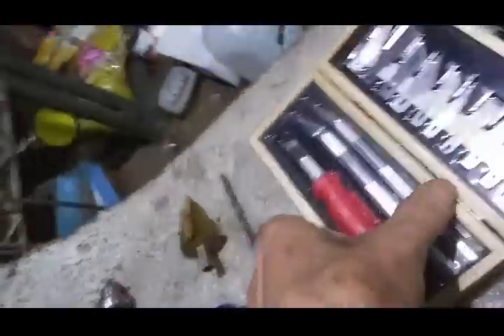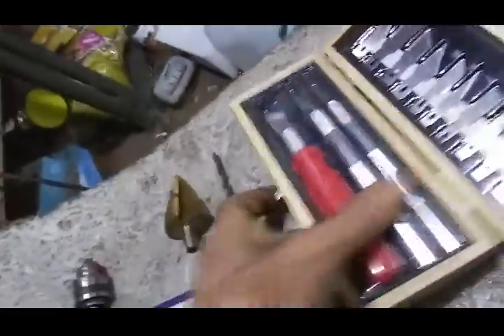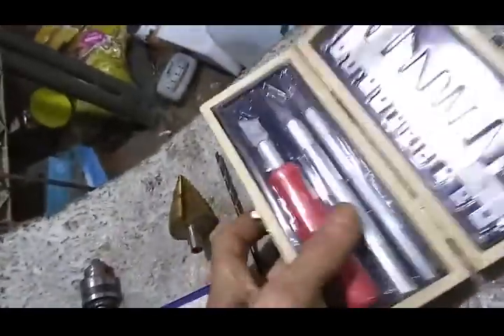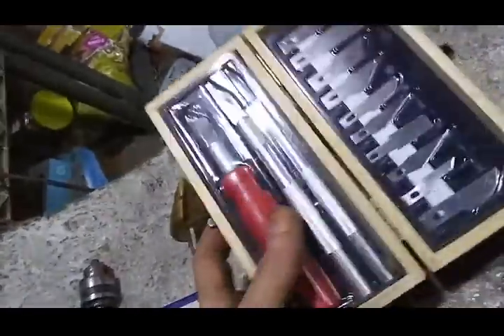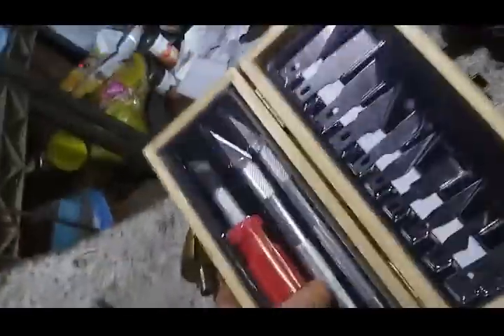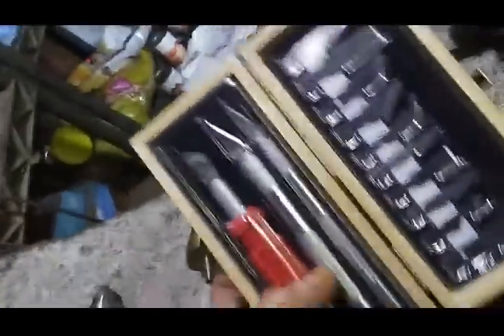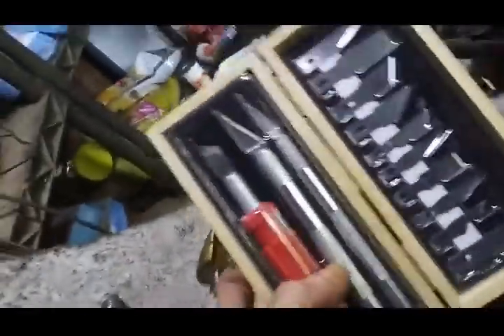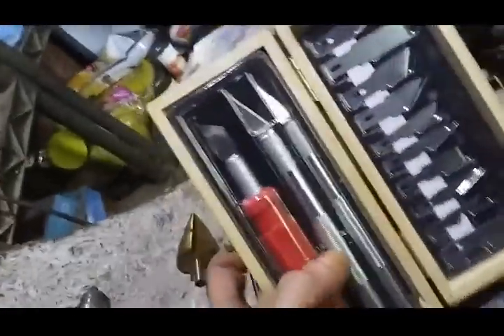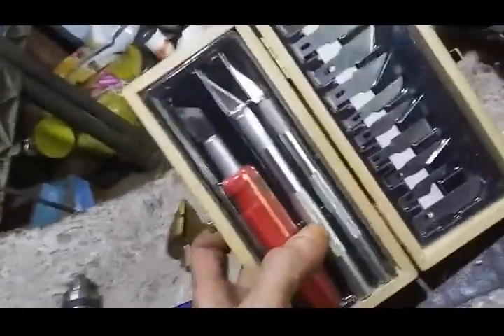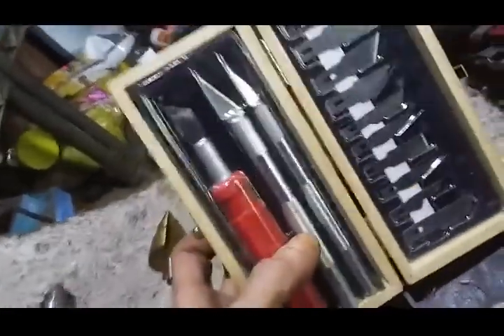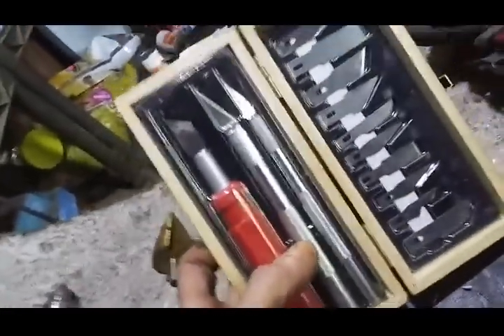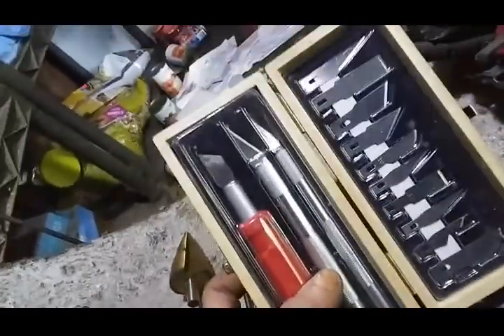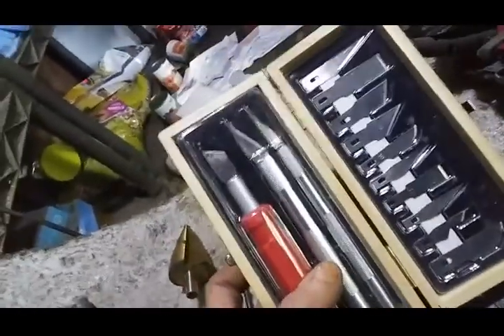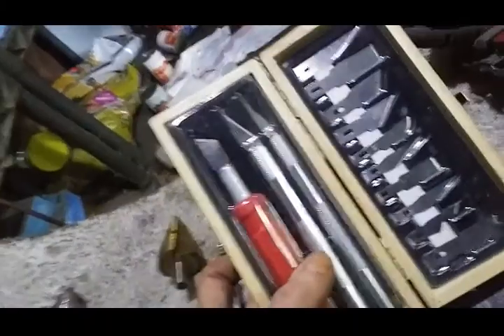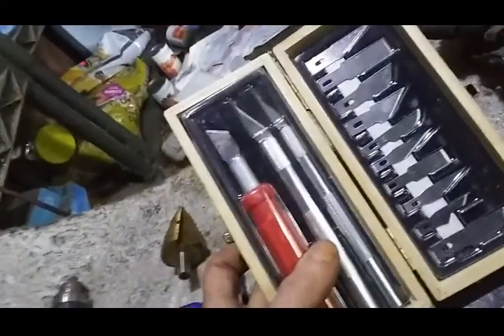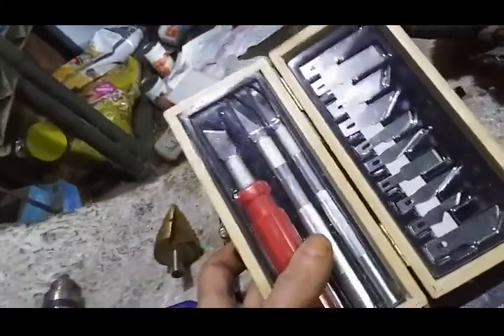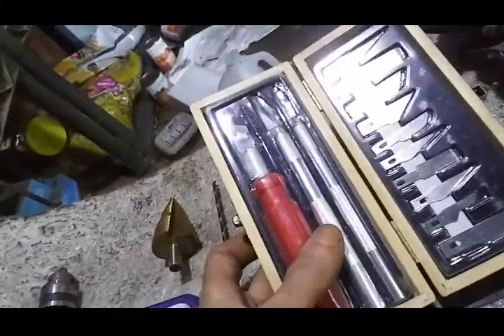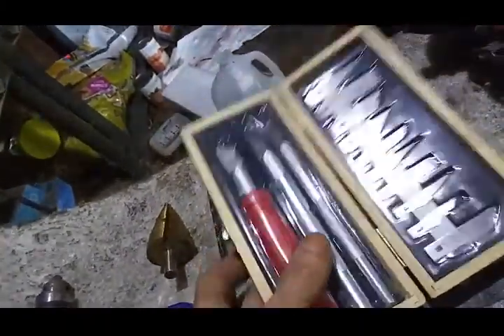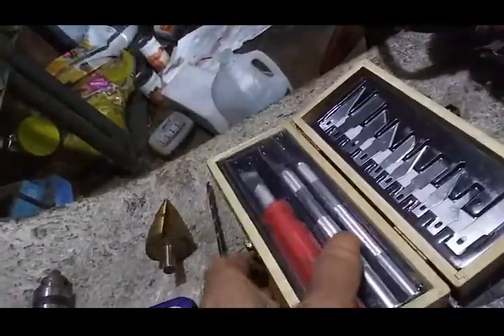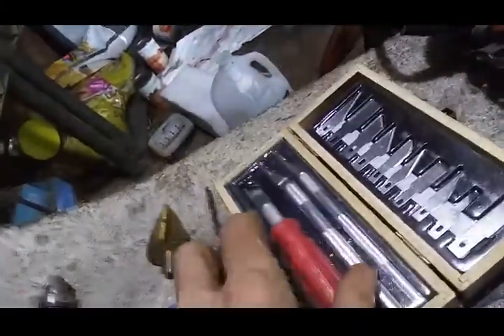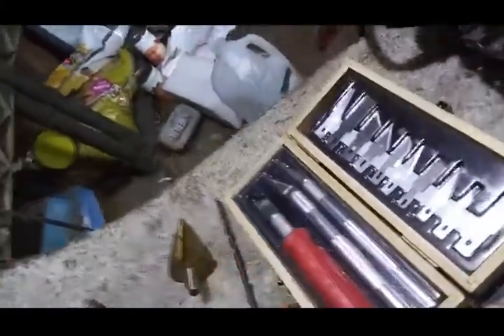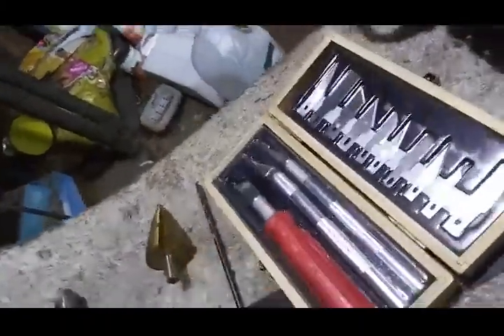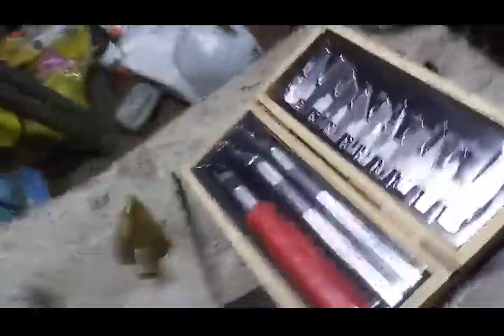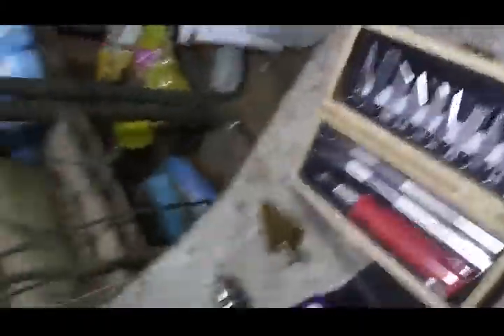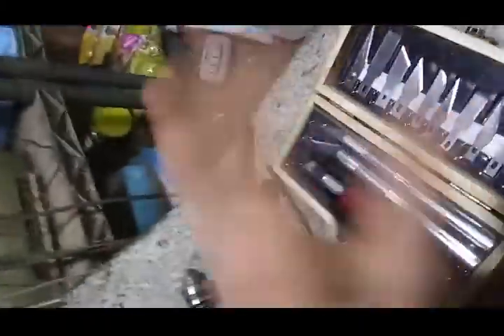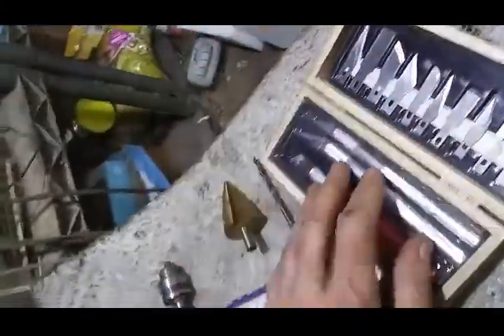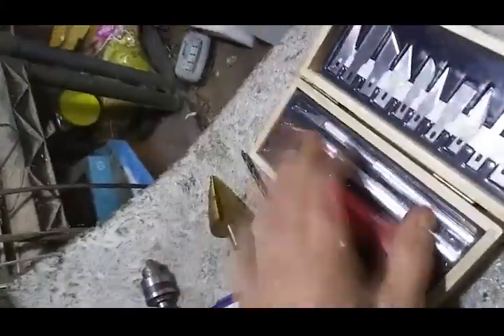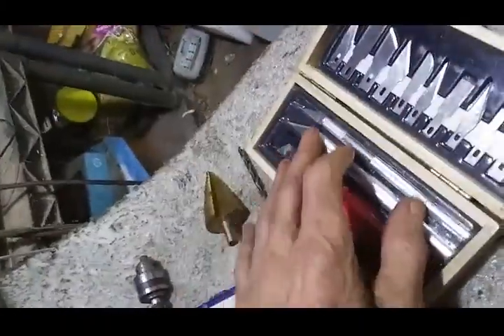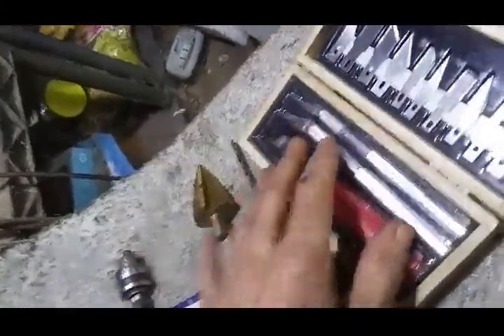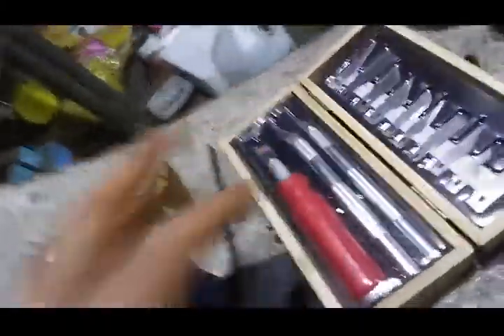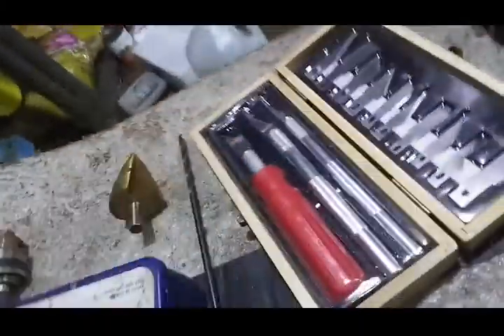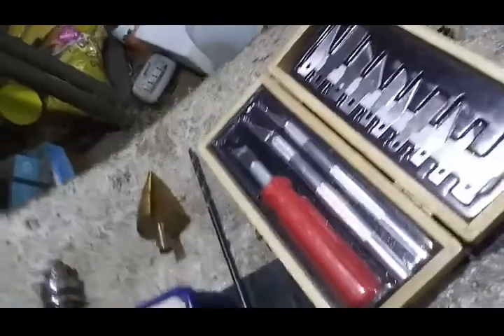An X-Acto knife — this was actually a really cheap kit so it was a good value, but you don't need a whole kit. Just a knife and a blade, that's it.